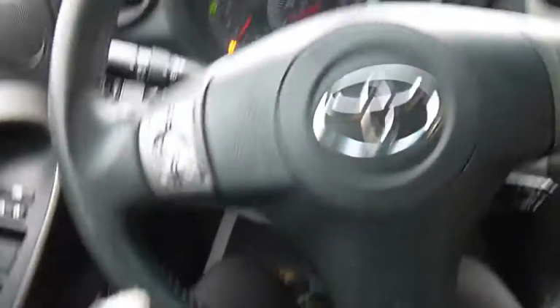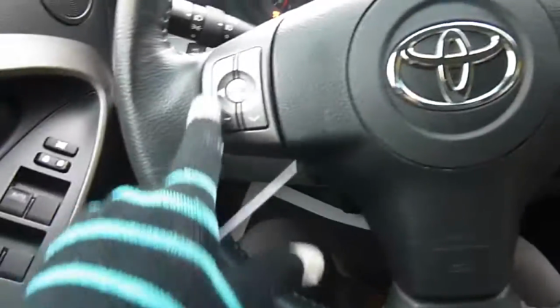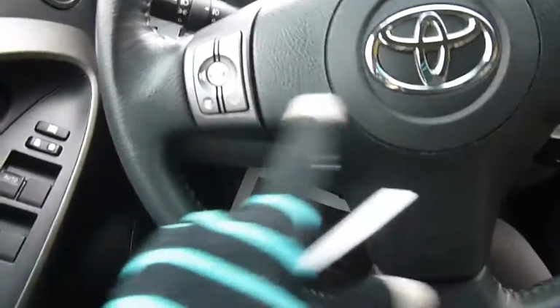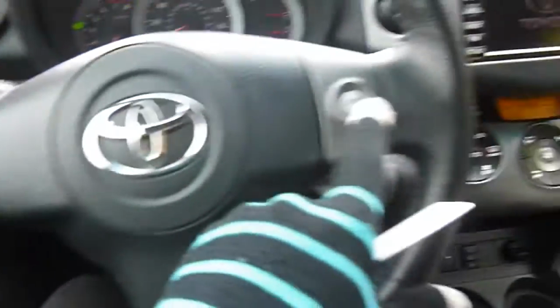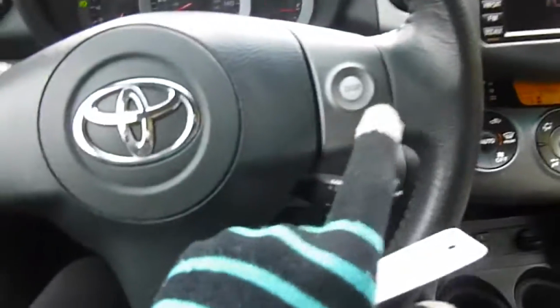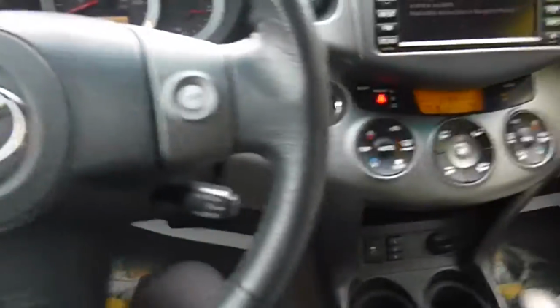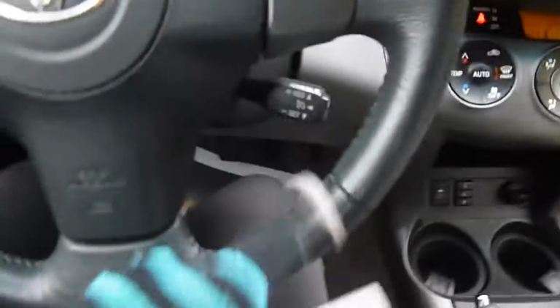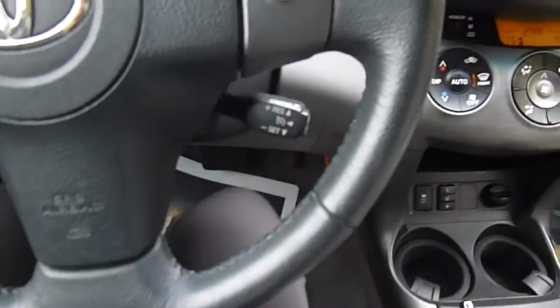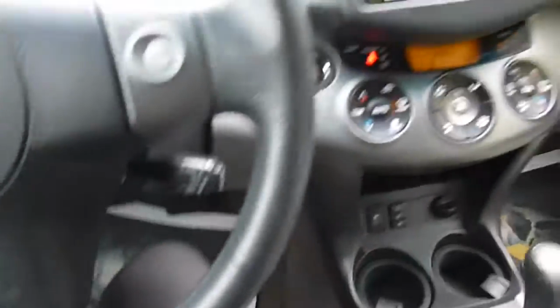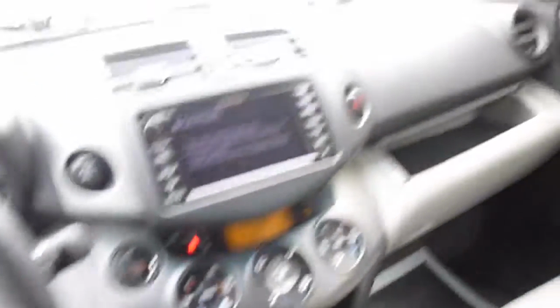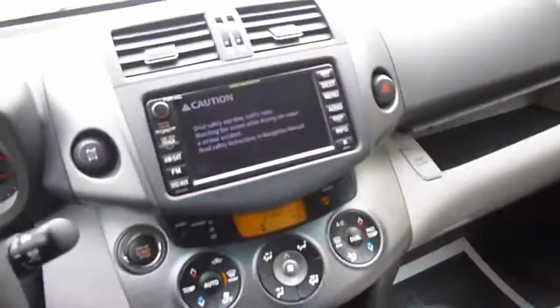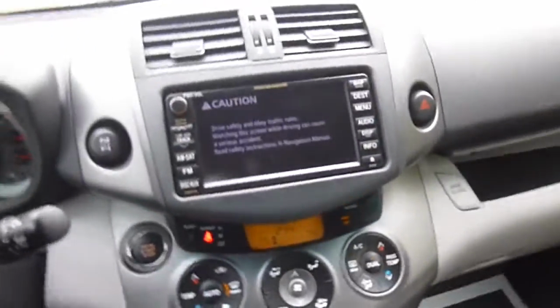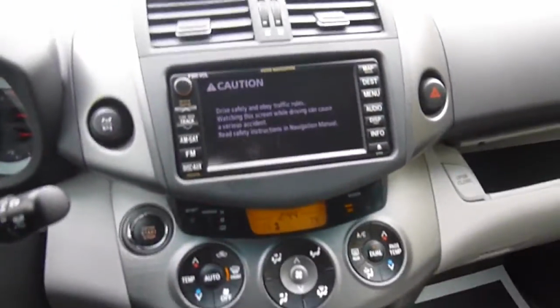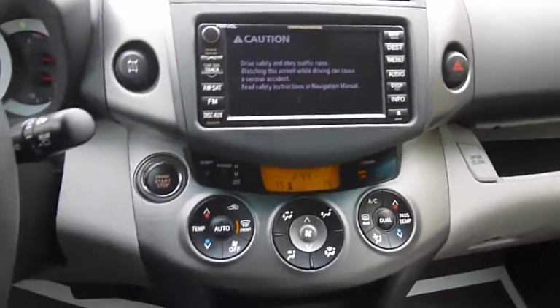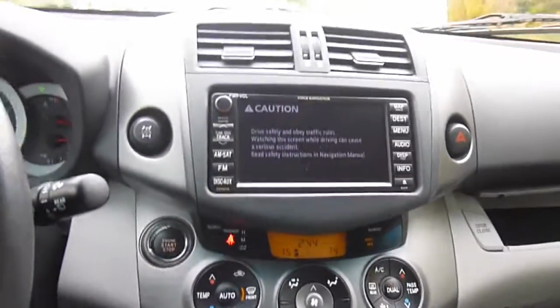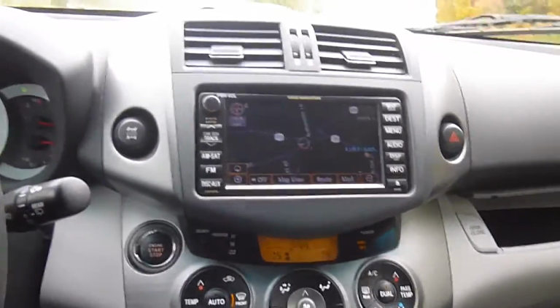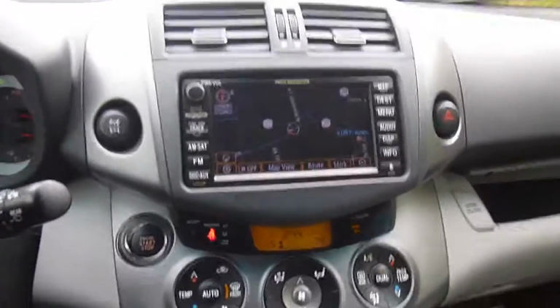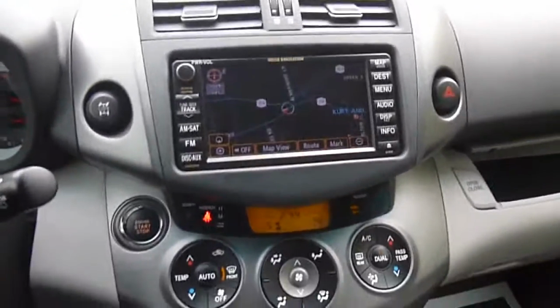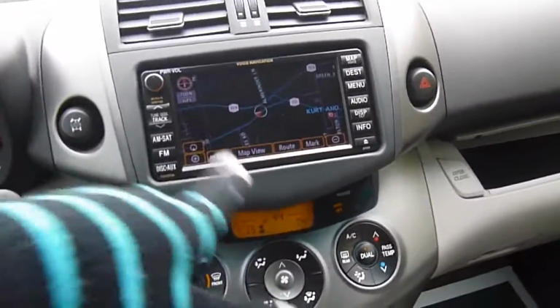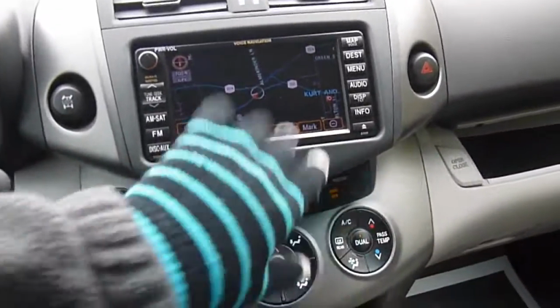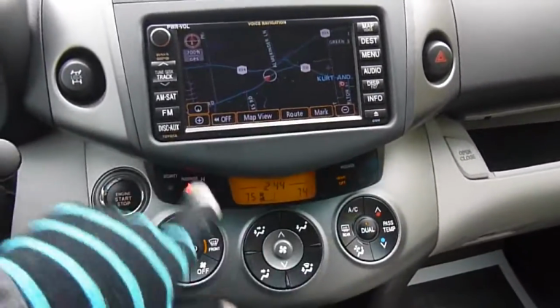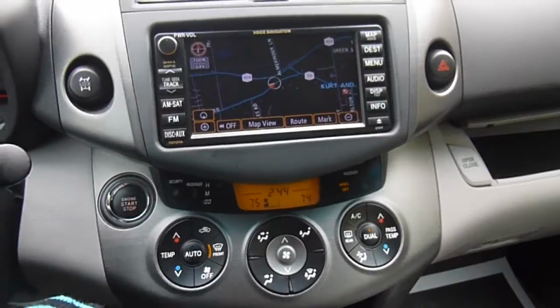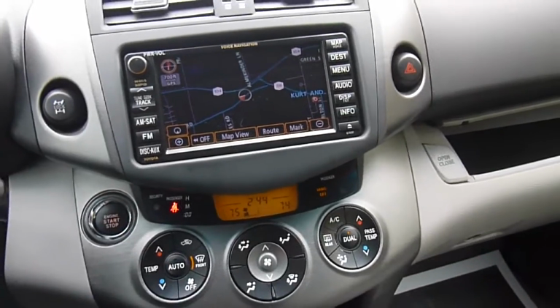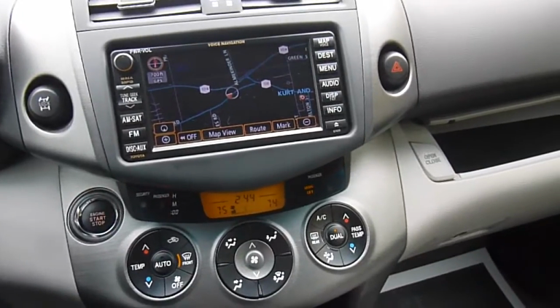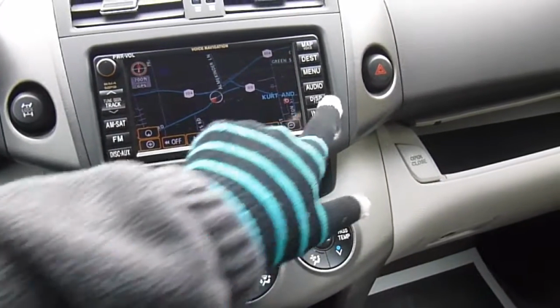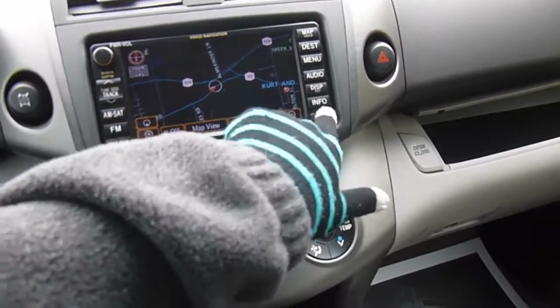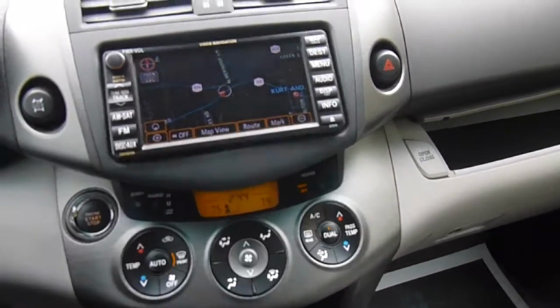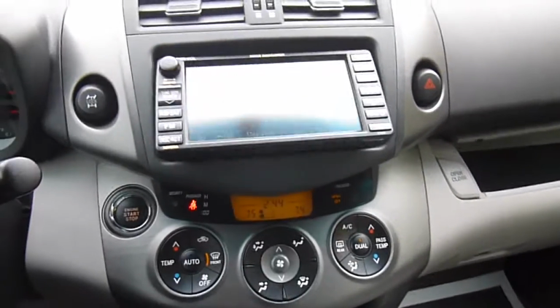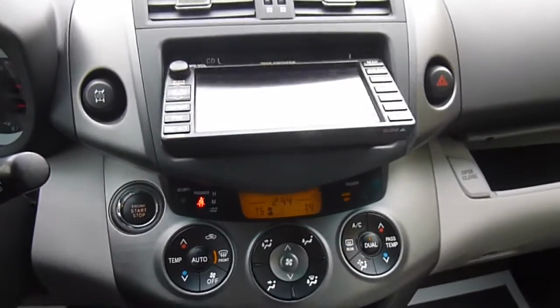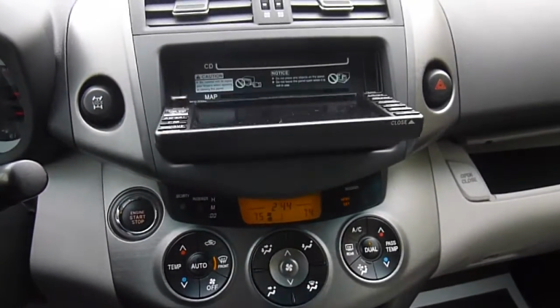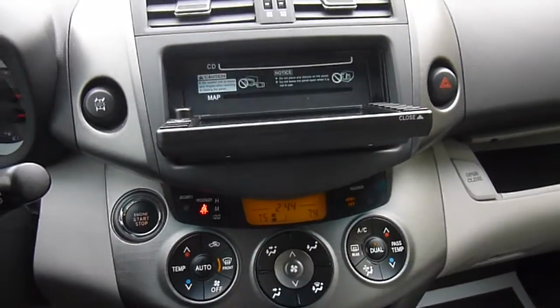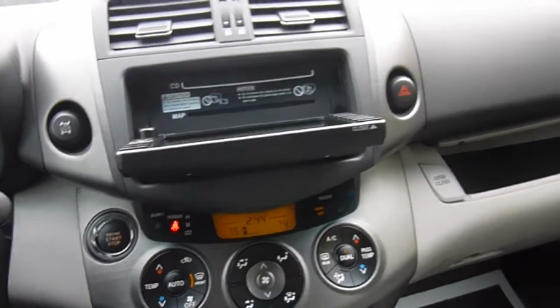You've got buttons here on your steering wheel for cruise control. A touch screen radio, which actually happens to be a navigation, AM/FM, and satellite radio. If you press that, it slides out for a CD player.